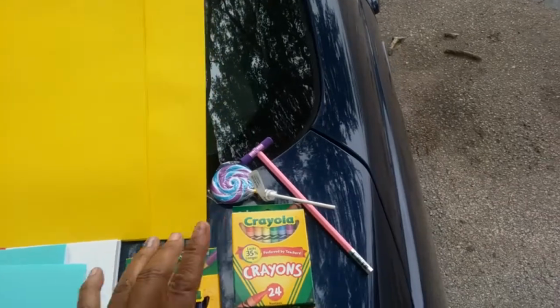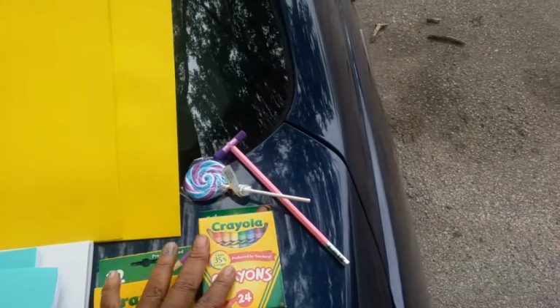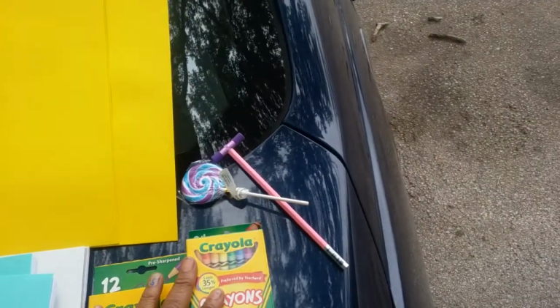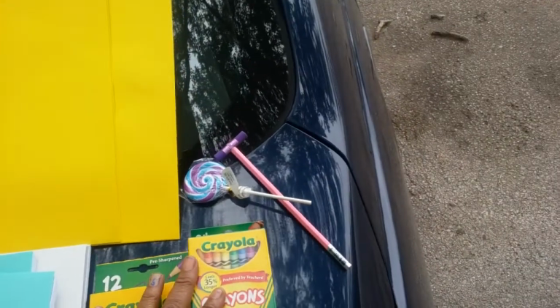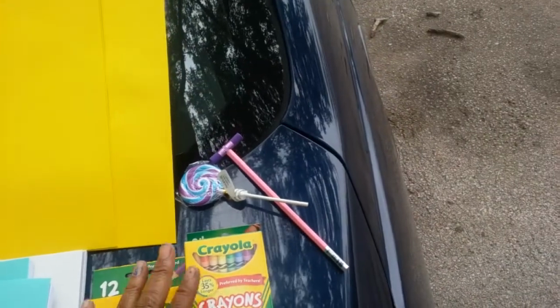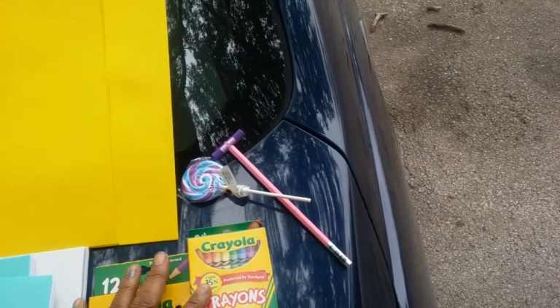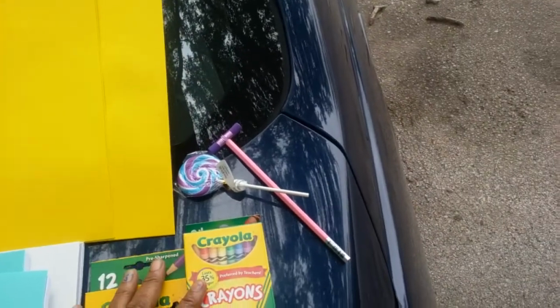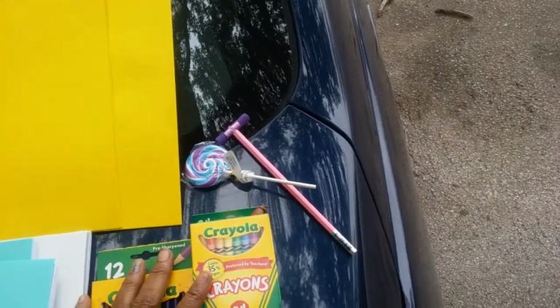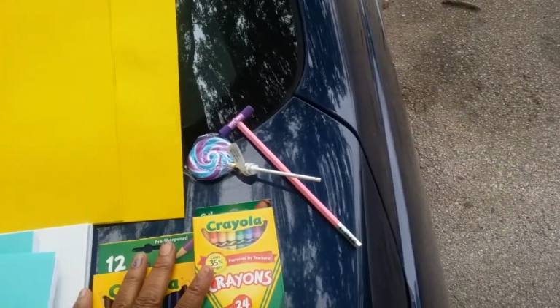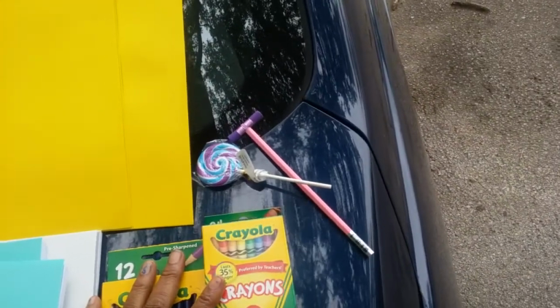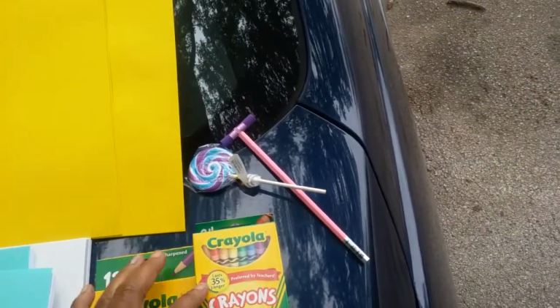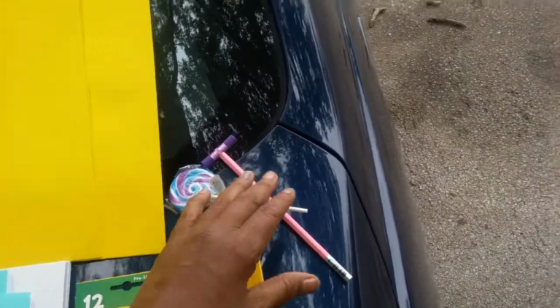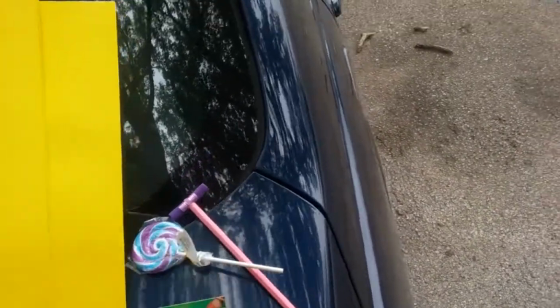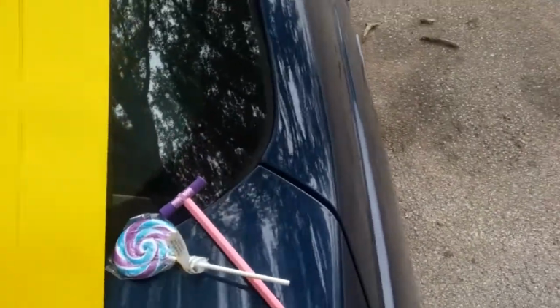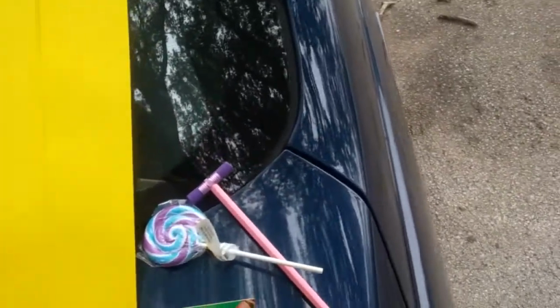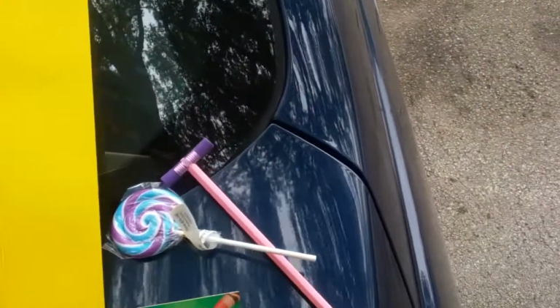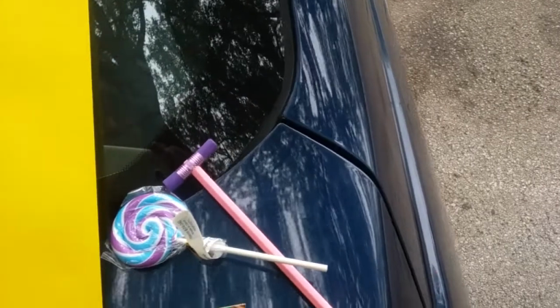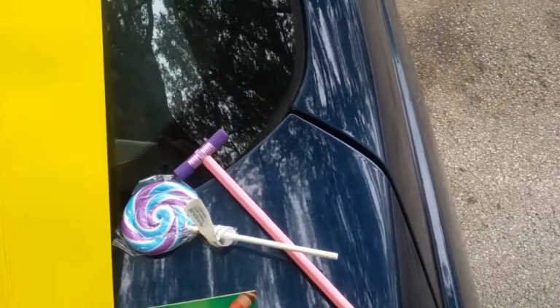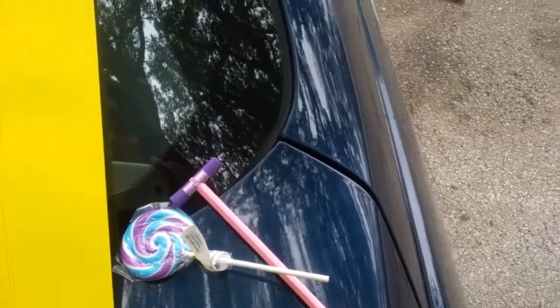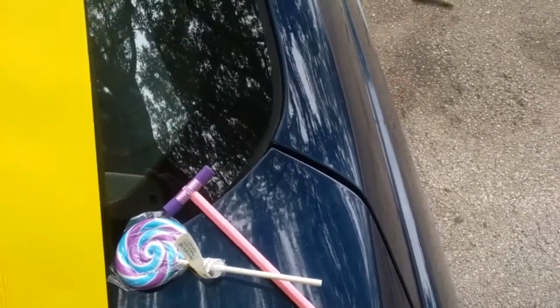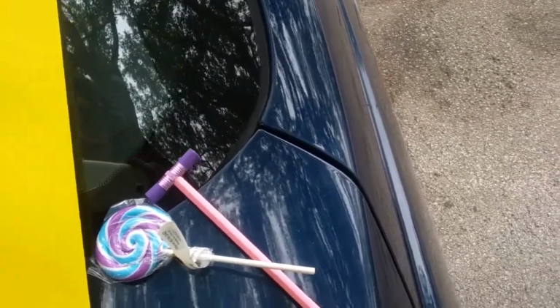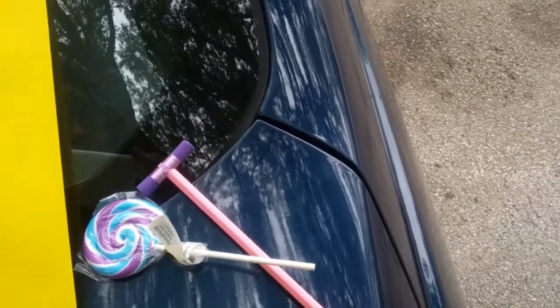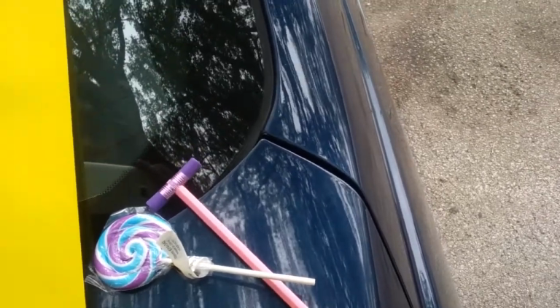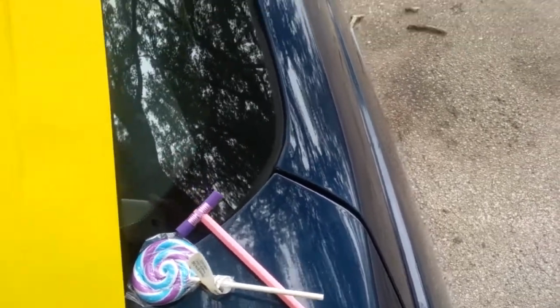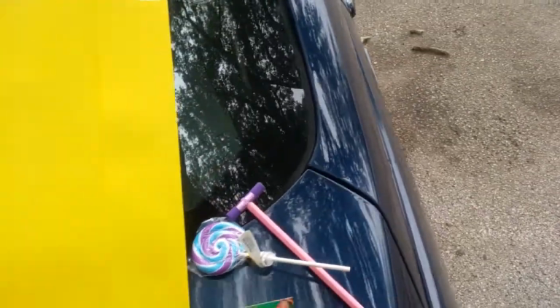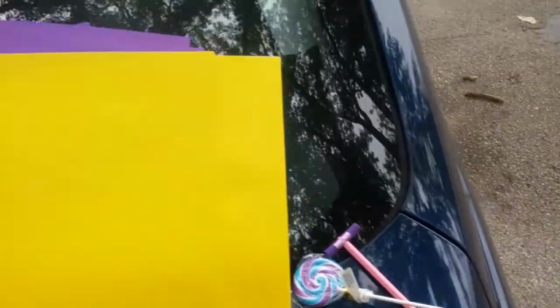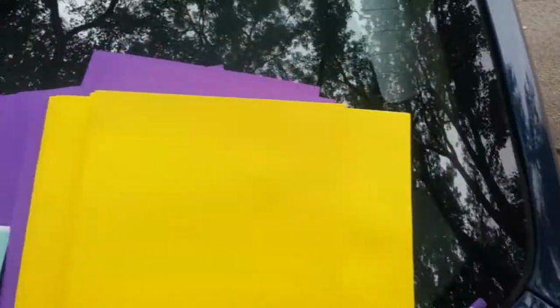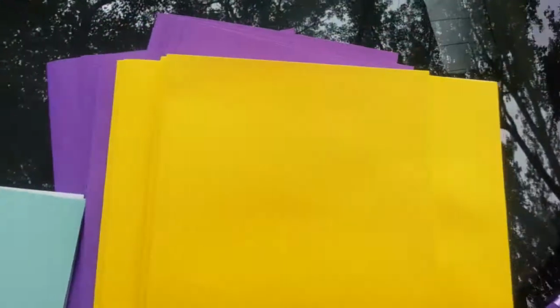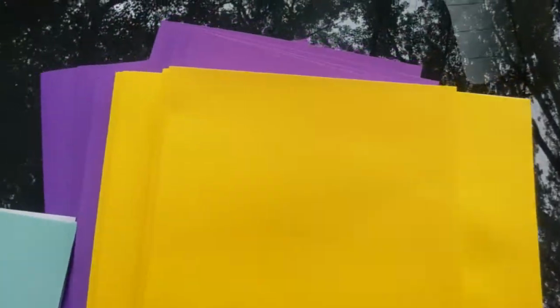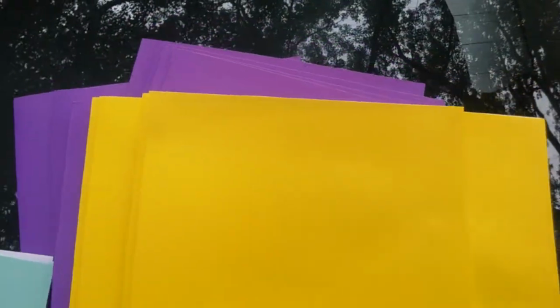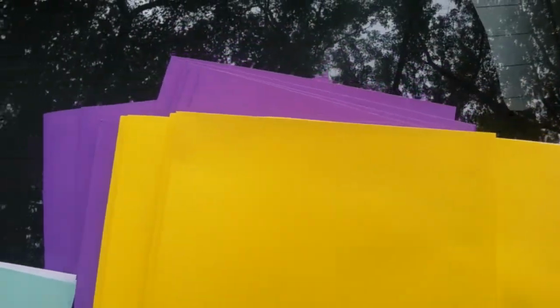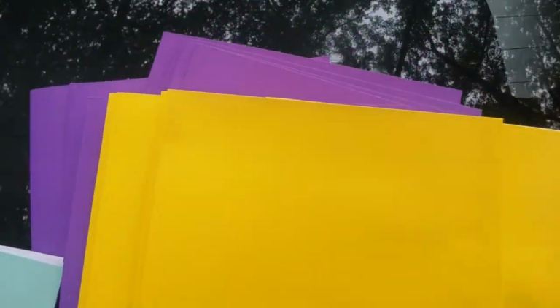I got 24-count two-packs of crayons for a dollar a piece. I also got these erasers — a lollipop and a hammer — for a dollar a piece. And I got for a penny...